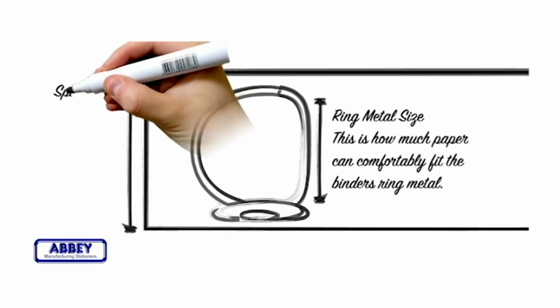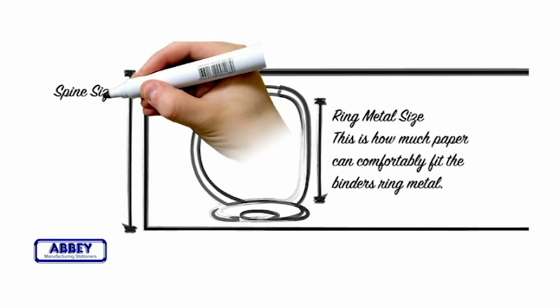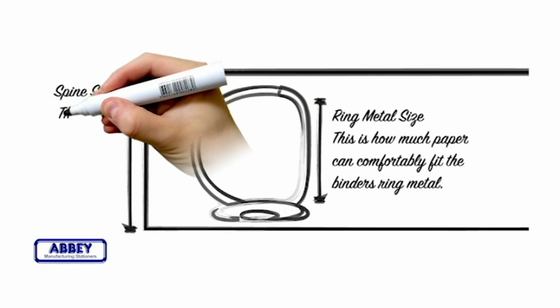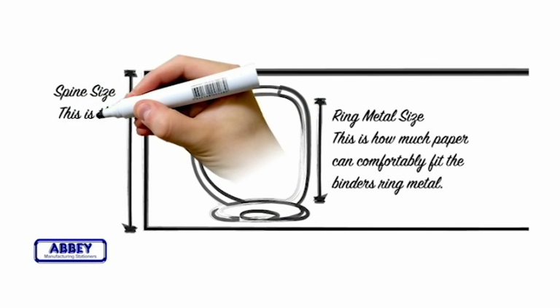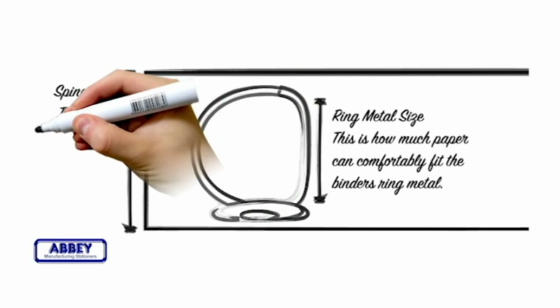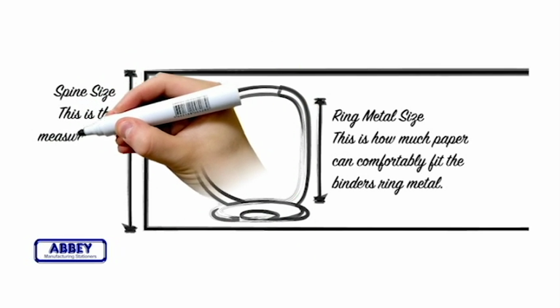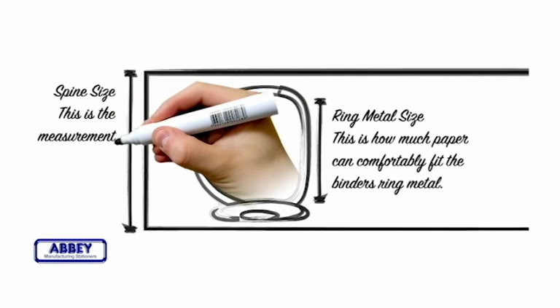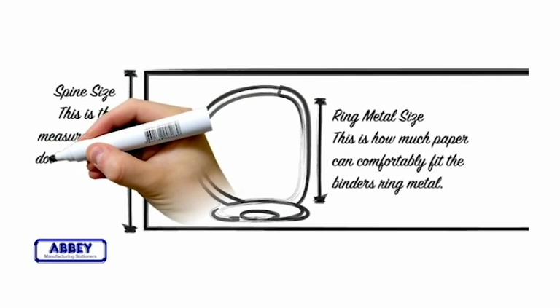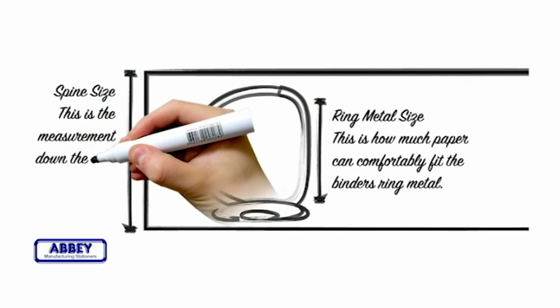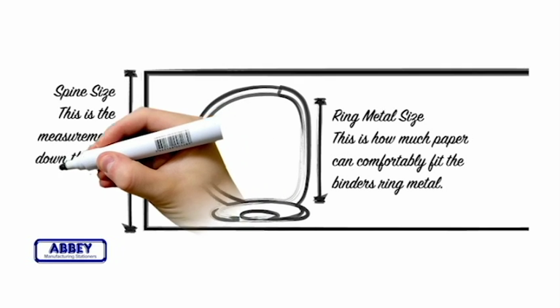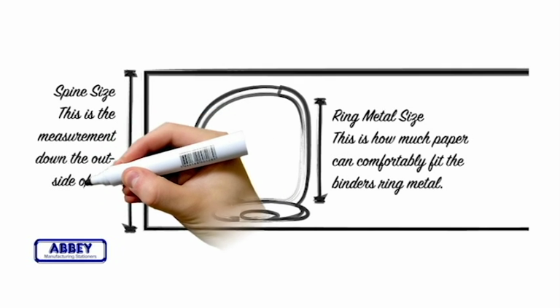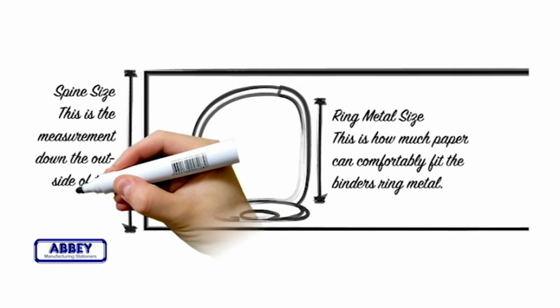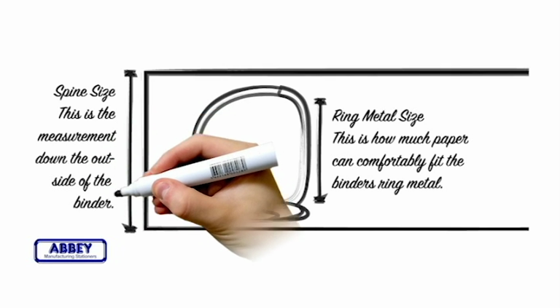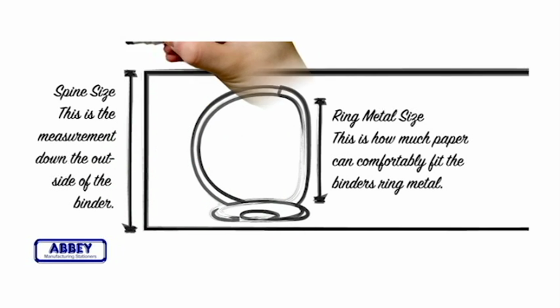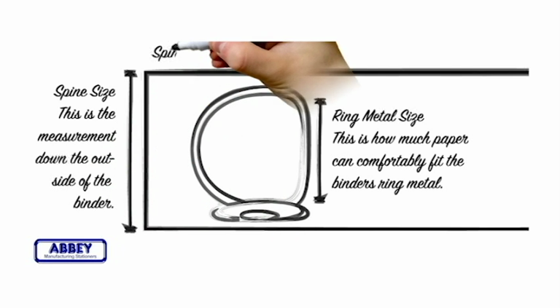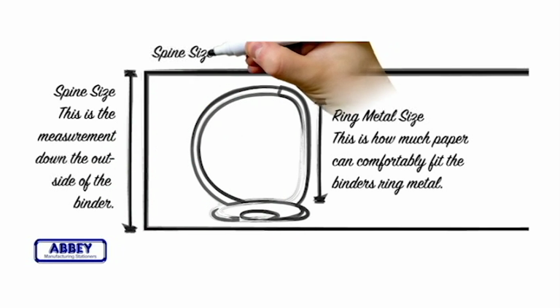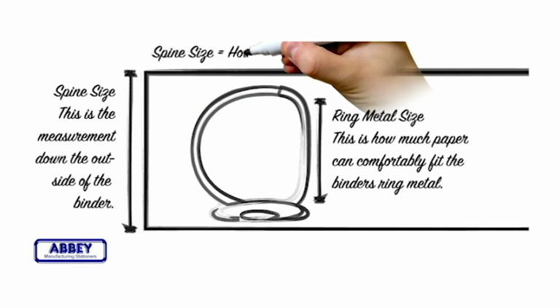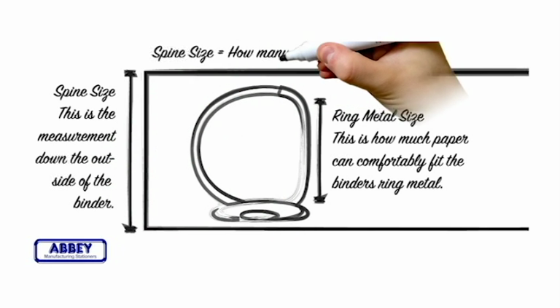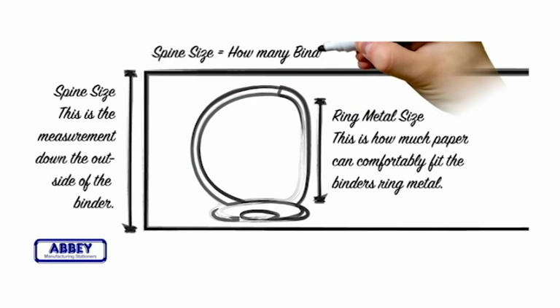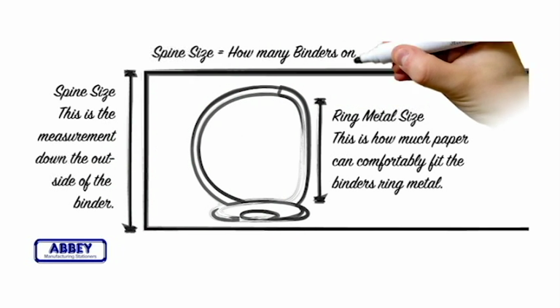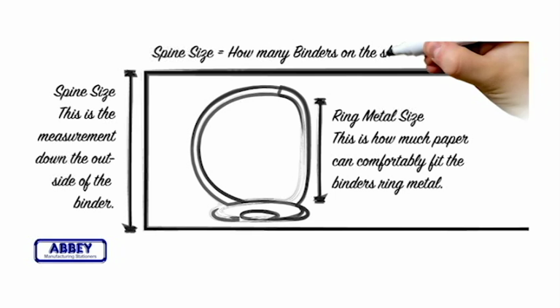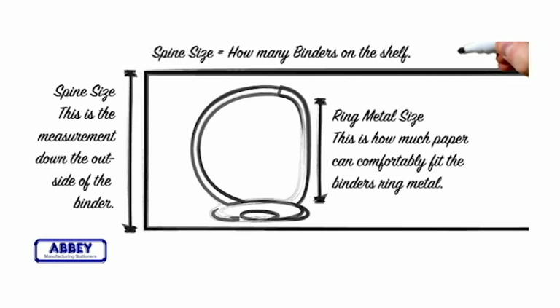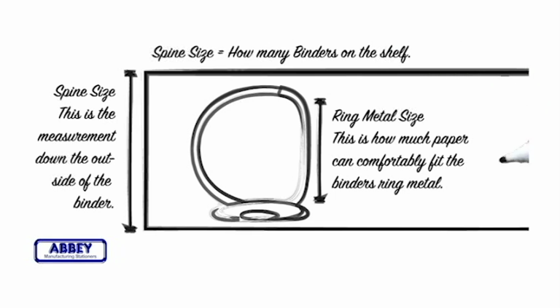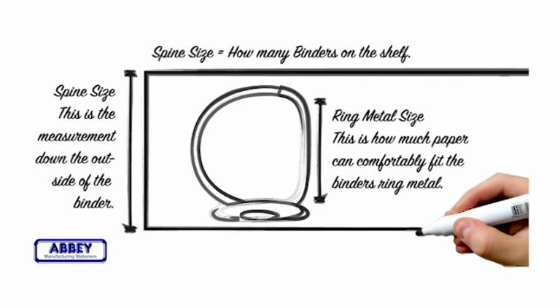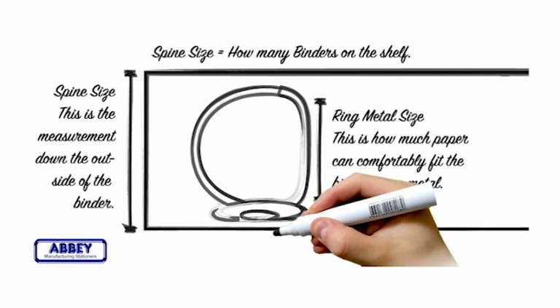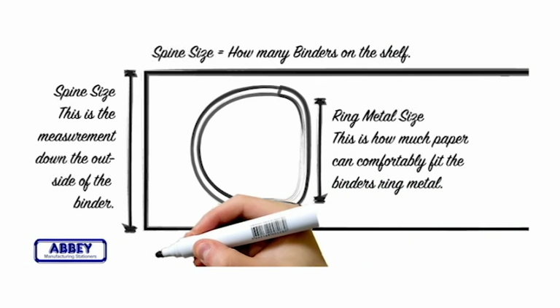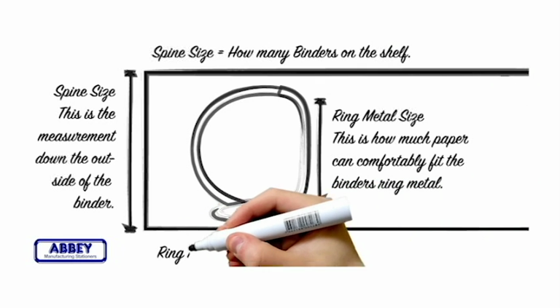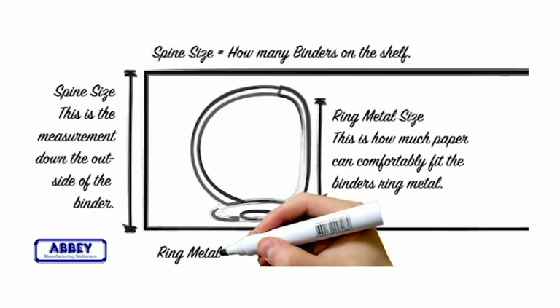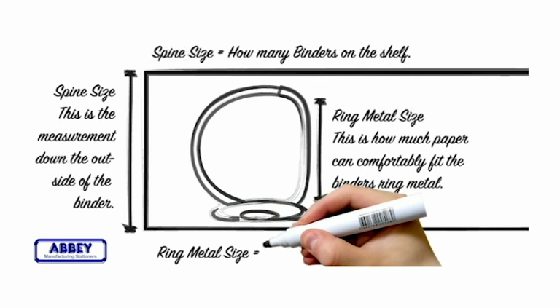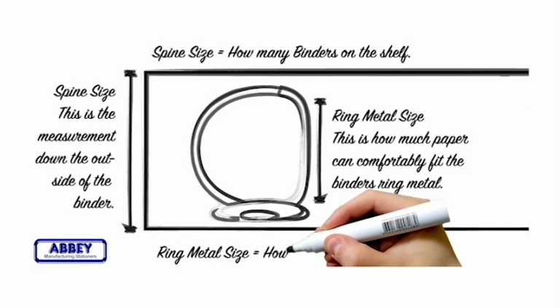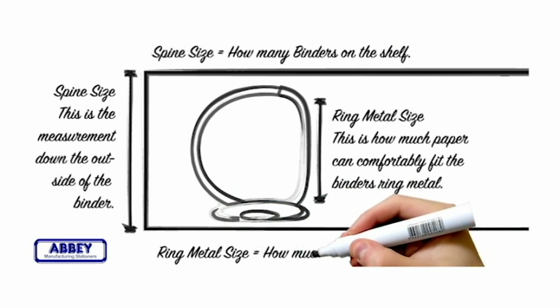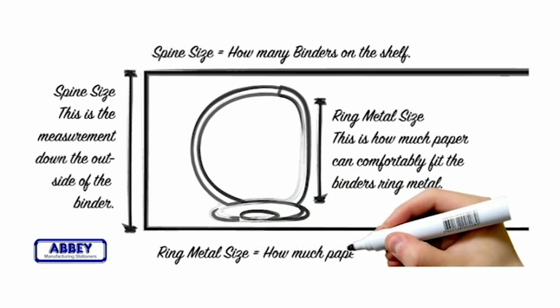Spine size. This is the measurement down the outside of the binder. Spine size helps you to know how many binders you can fit on your shelf. Ring metal size is how much paper is in your binder.